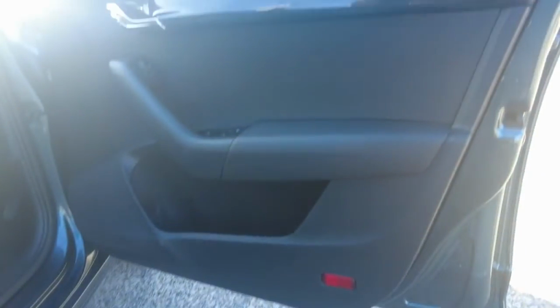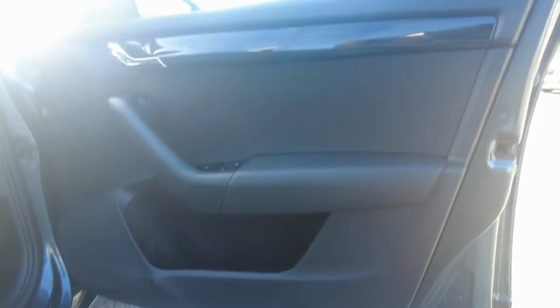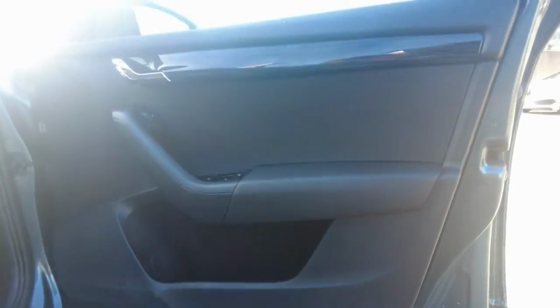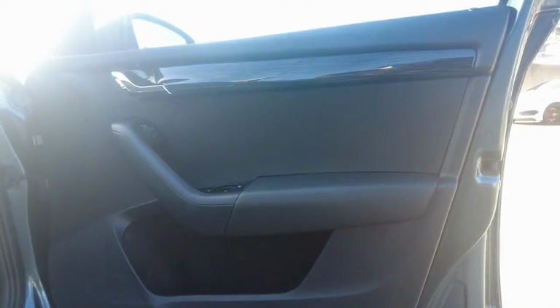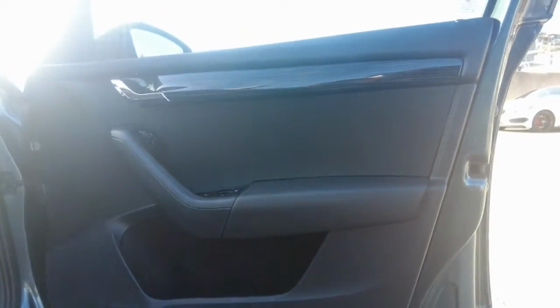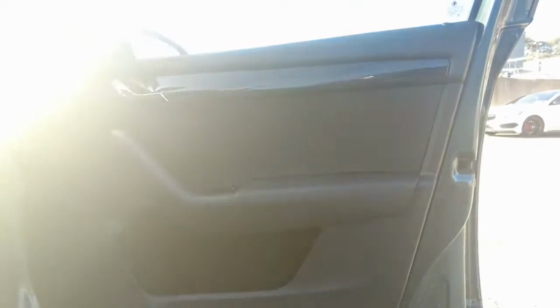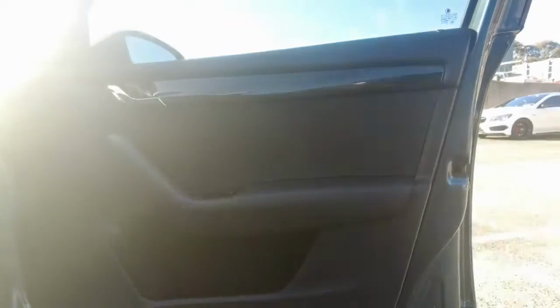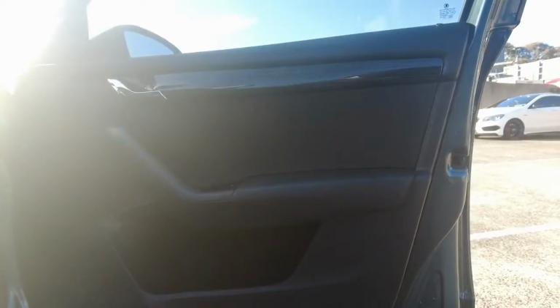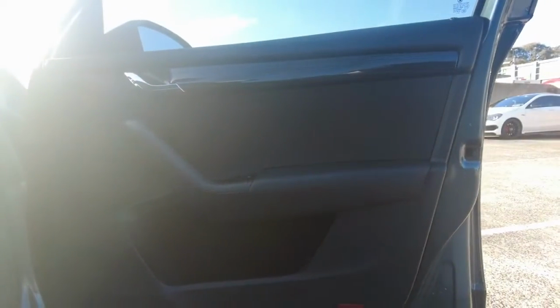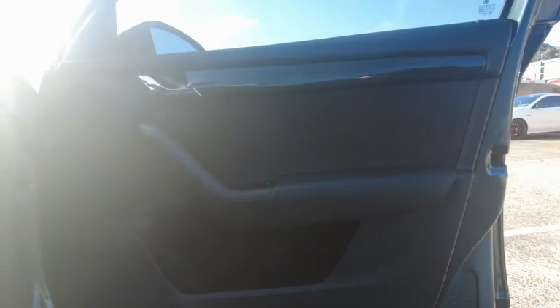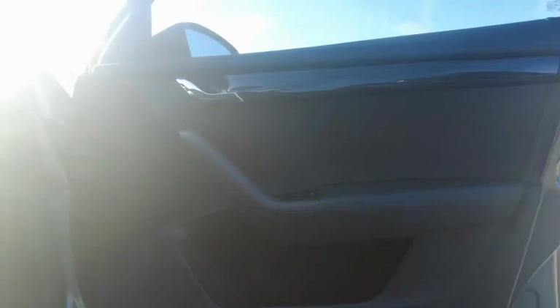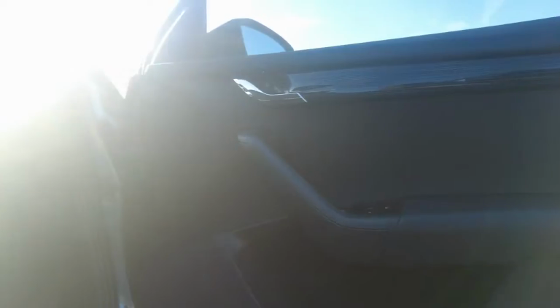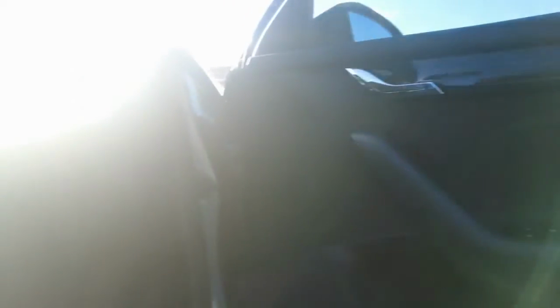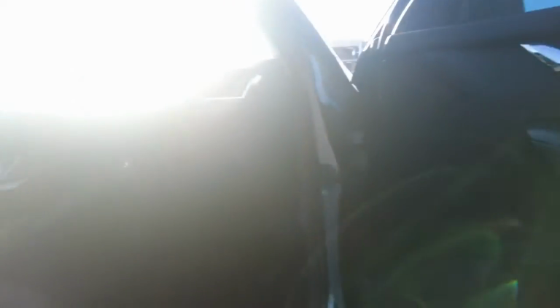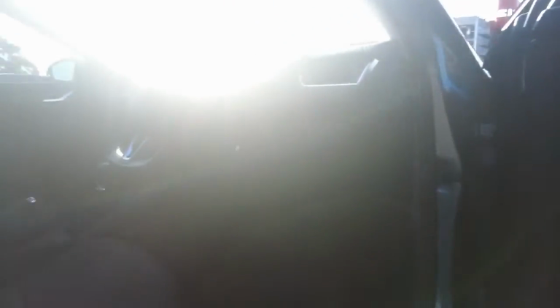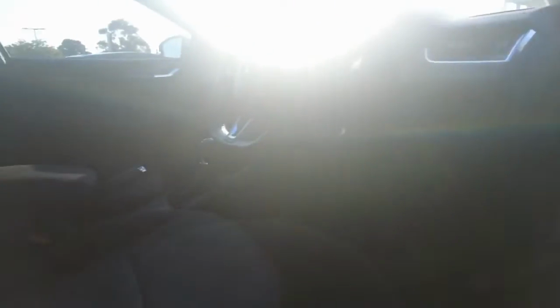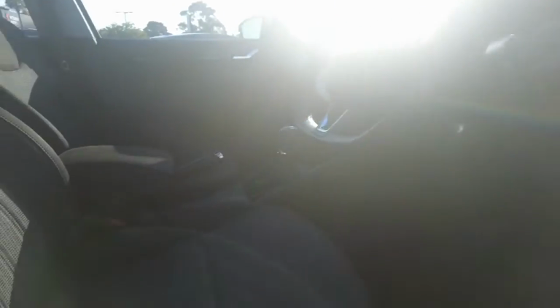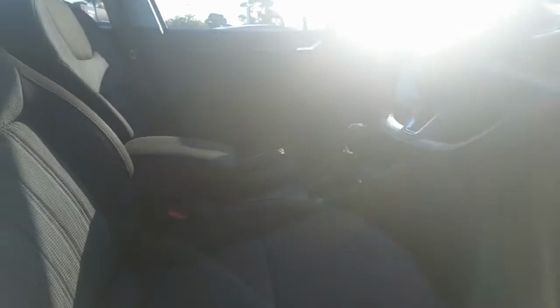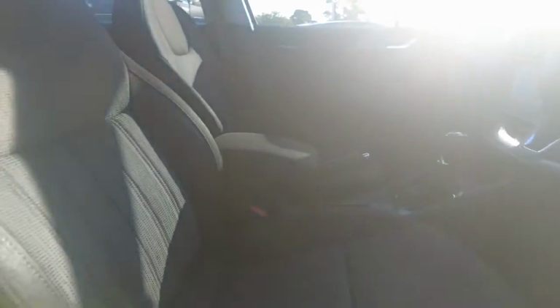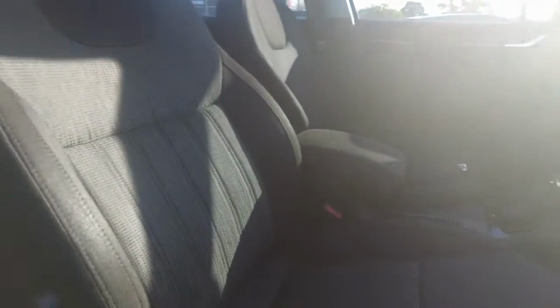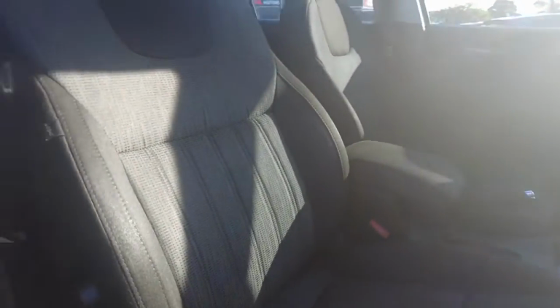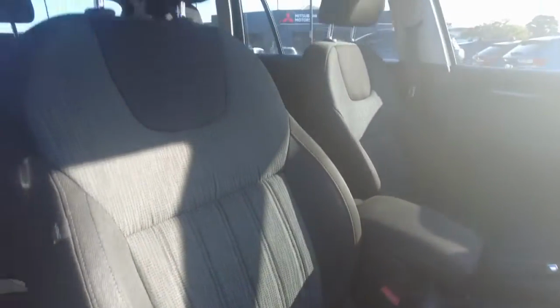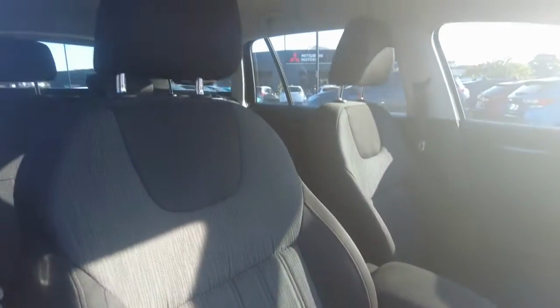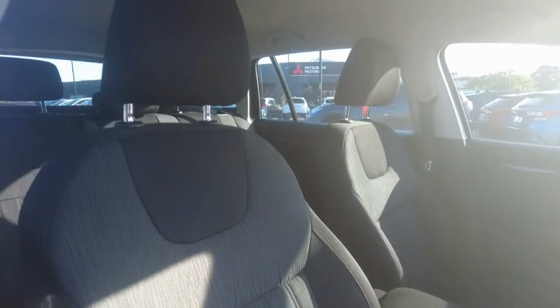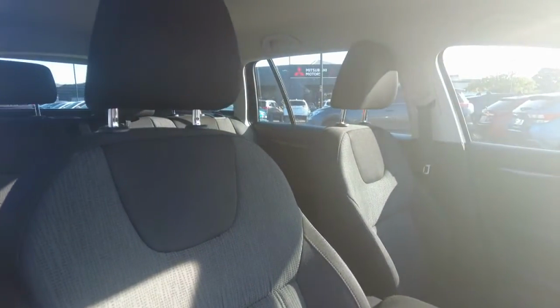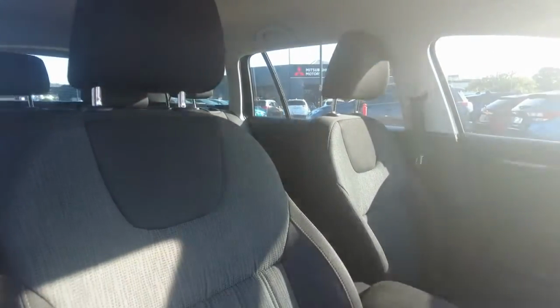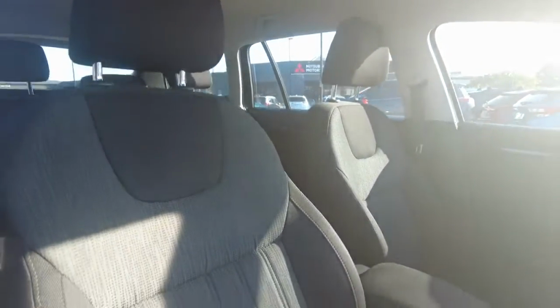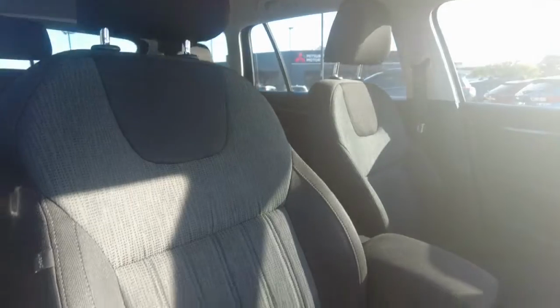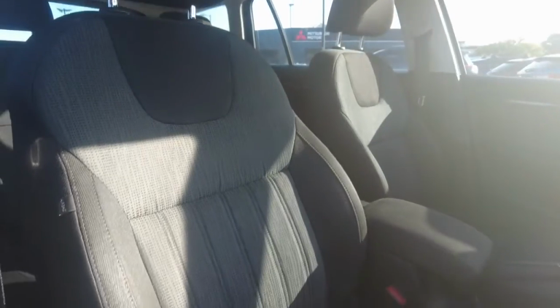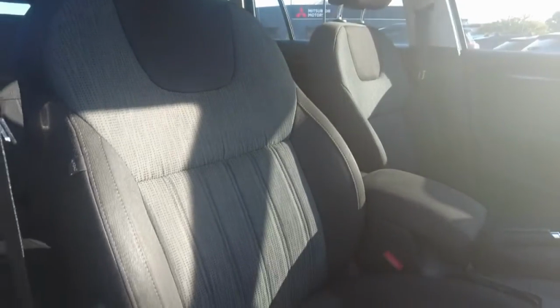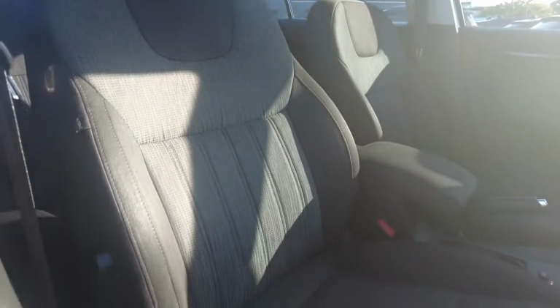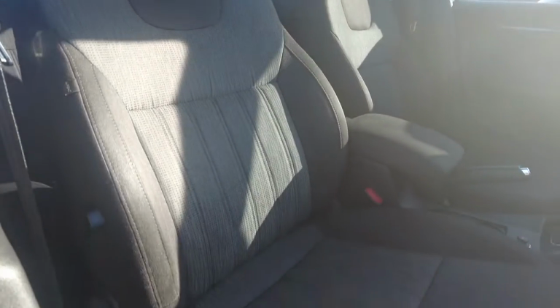Towards the interior of the vehicle, very simple and sleek door cards, and a very well maintained cloth interior for both the front and the rear of the vehicle.